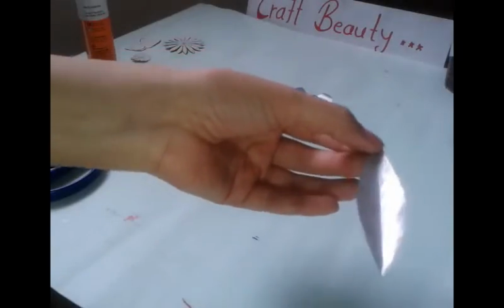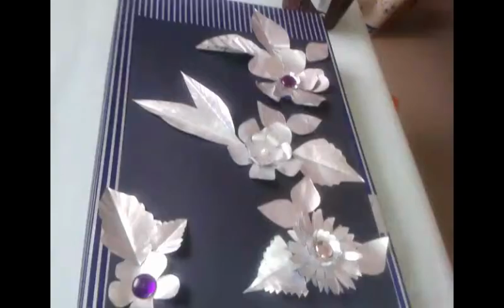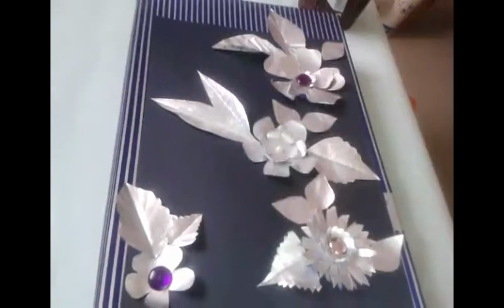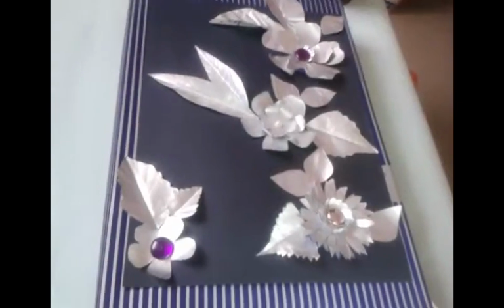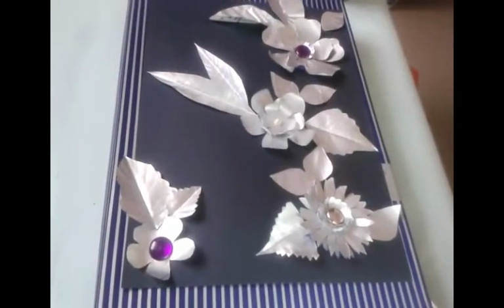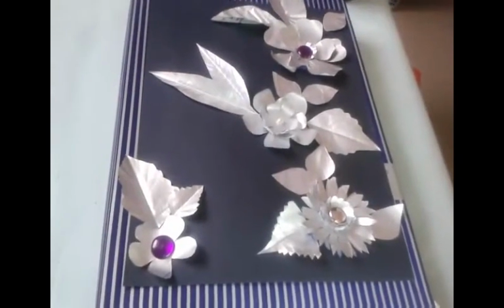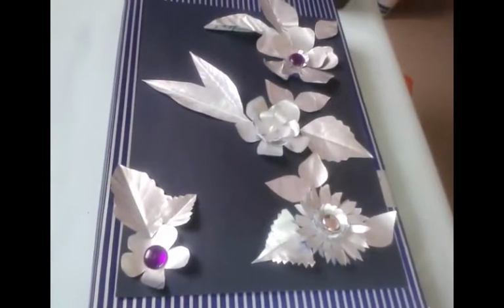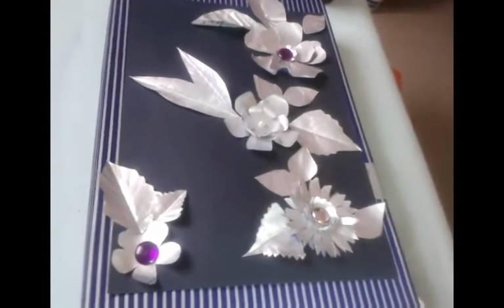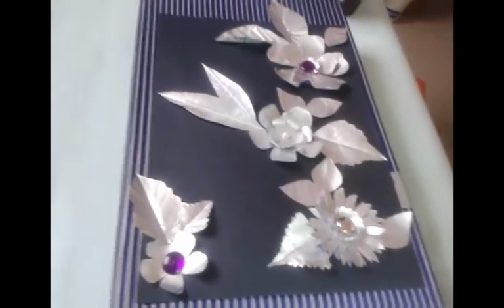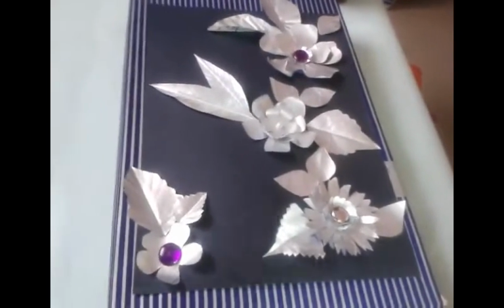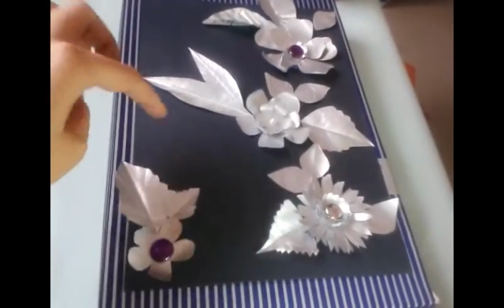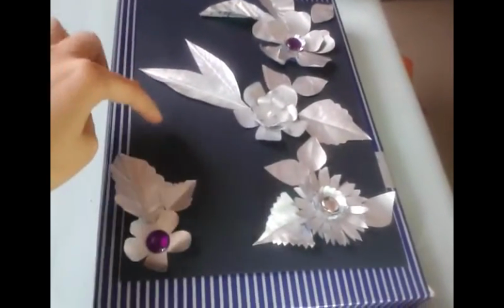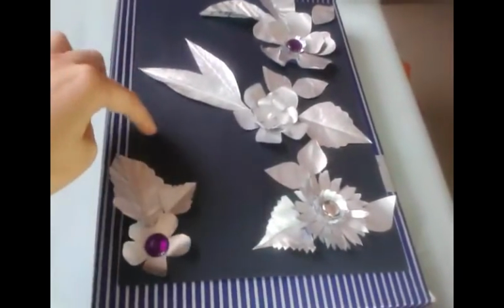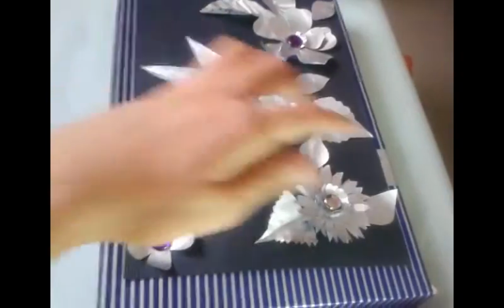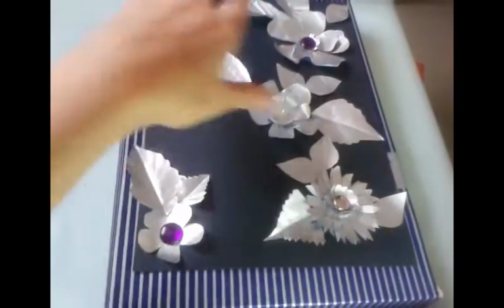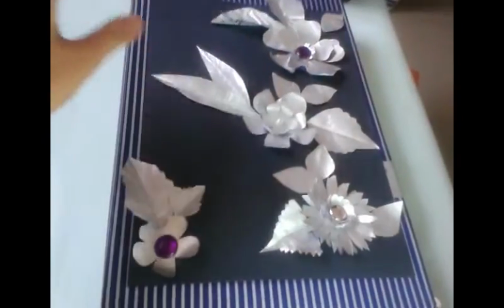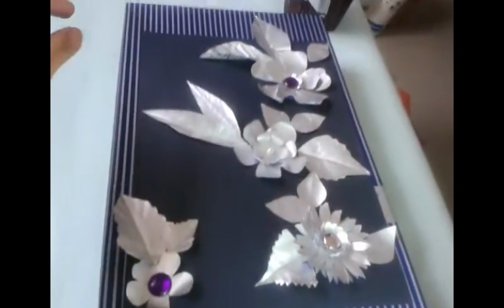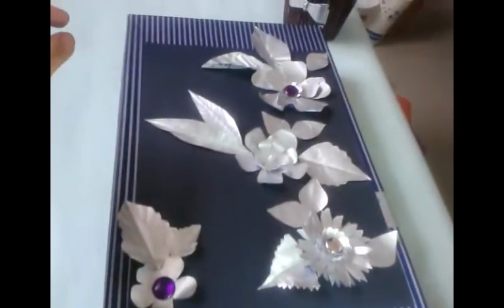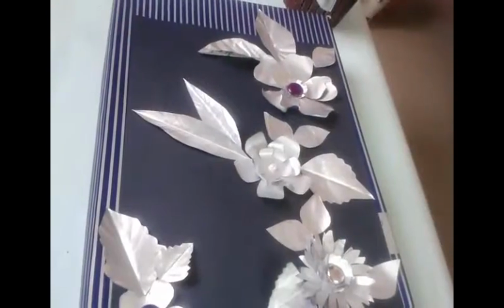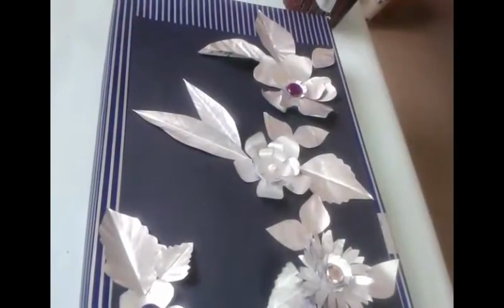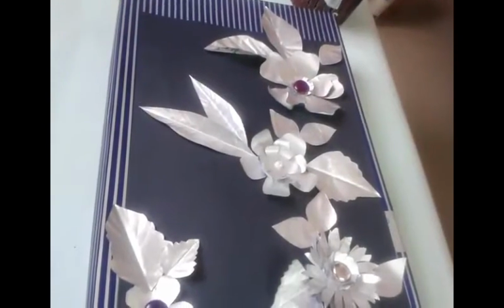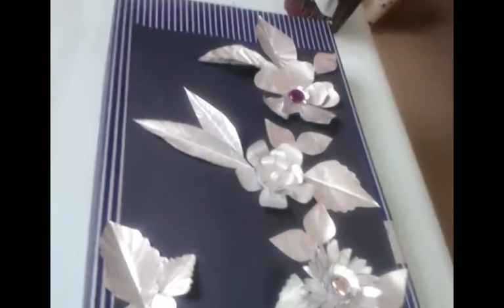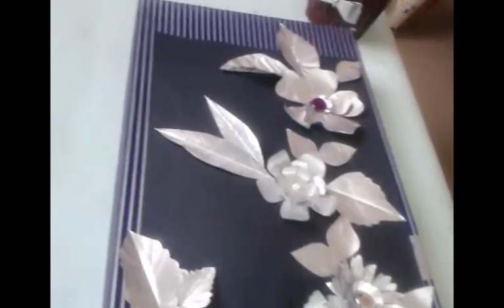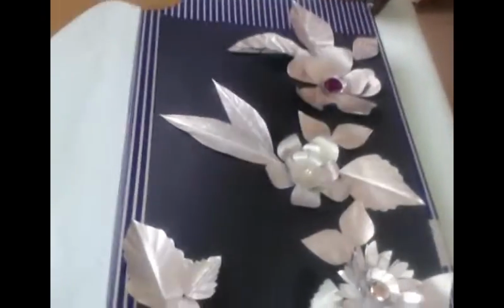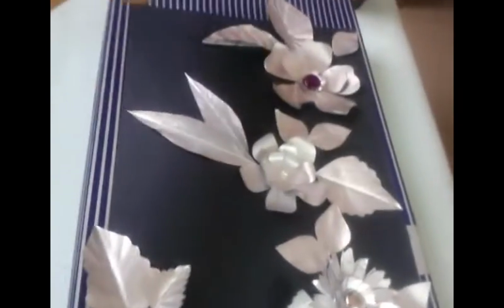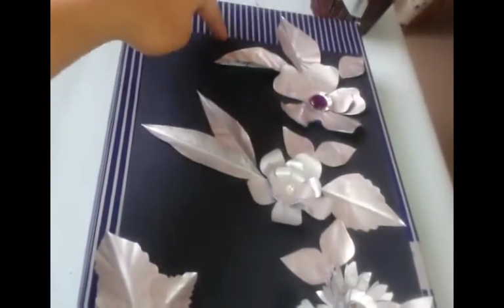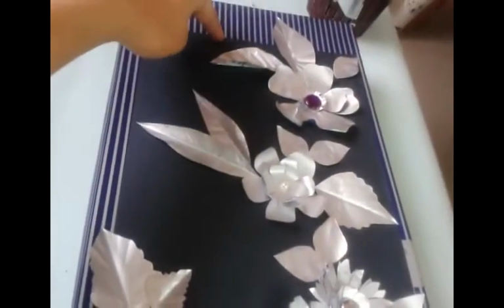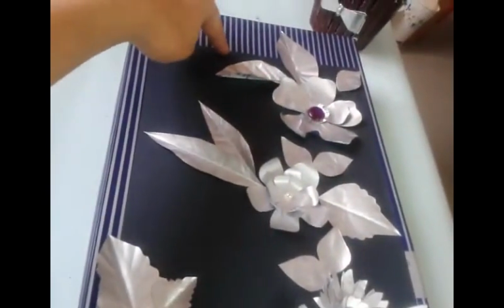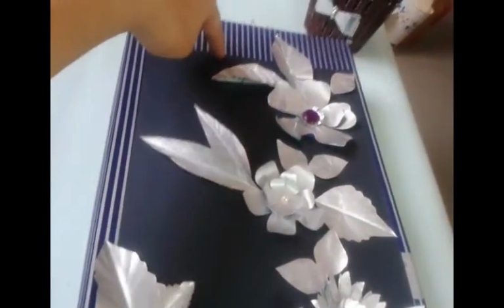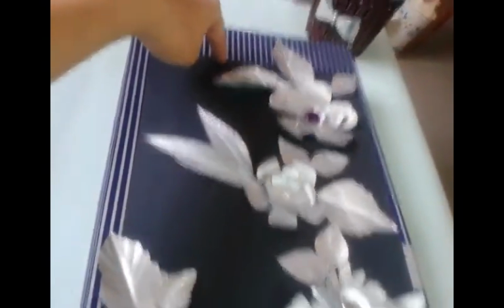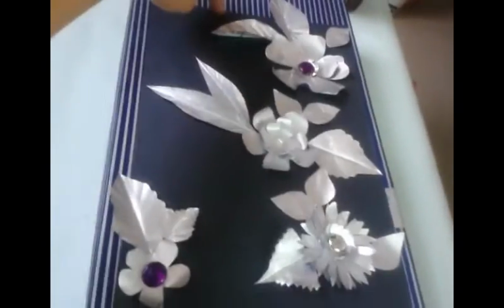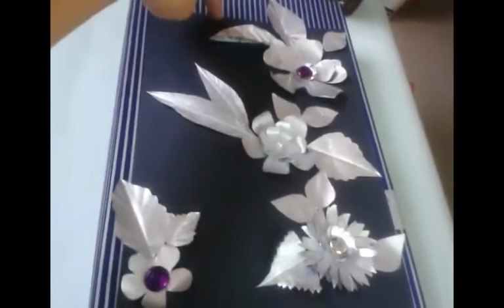Now I have to stick these flowers on a black color cardboard in this arrangement. For making a frame, just make a hole and tie it with the help of ribbon.